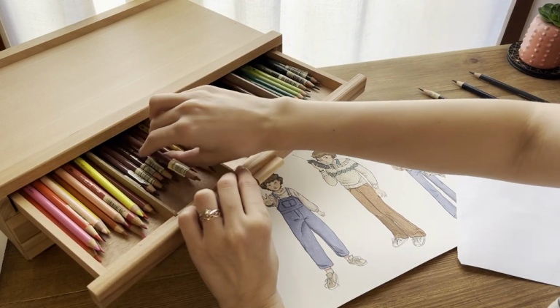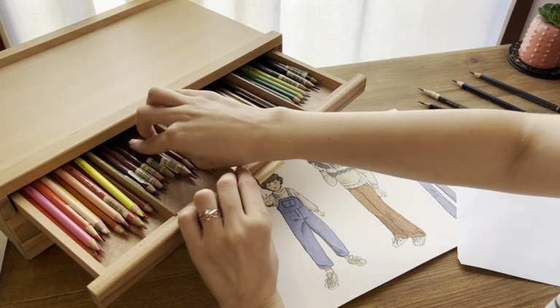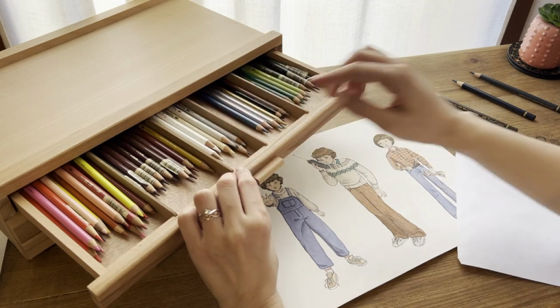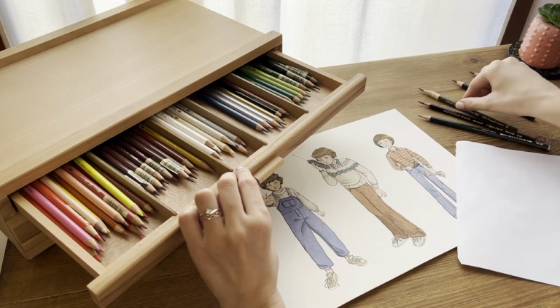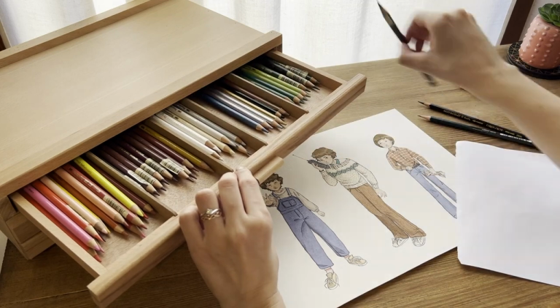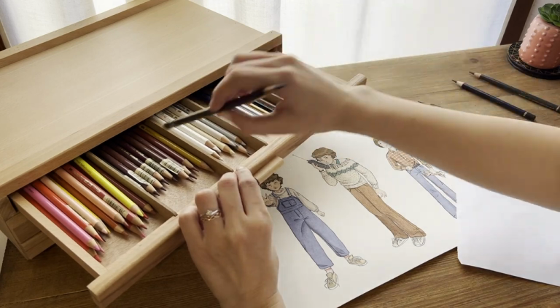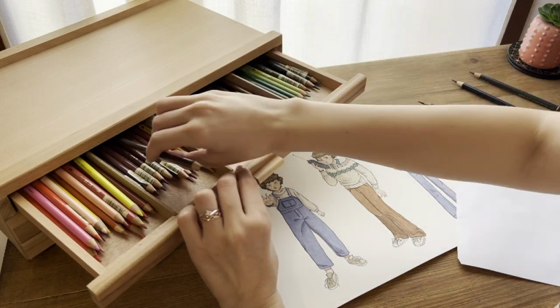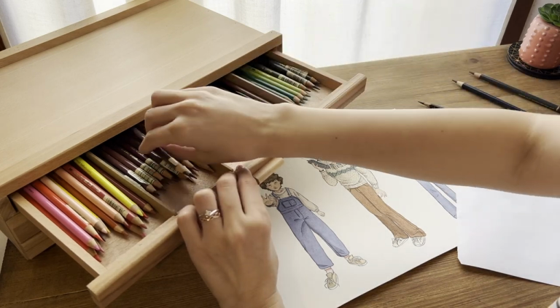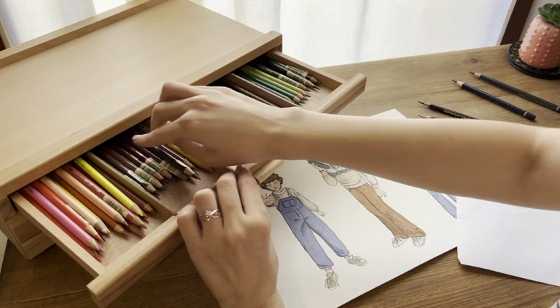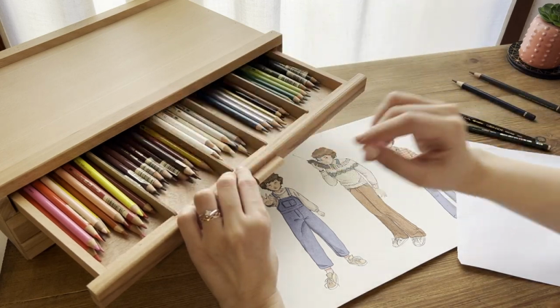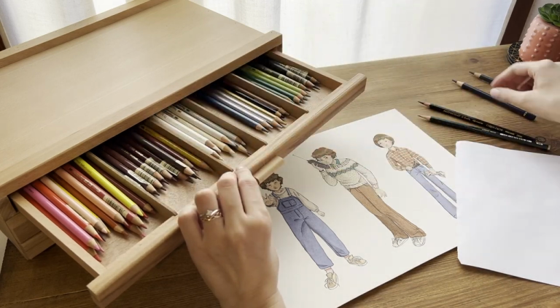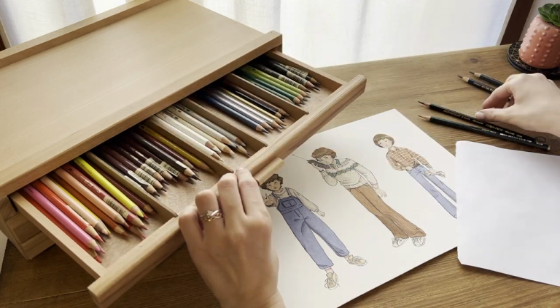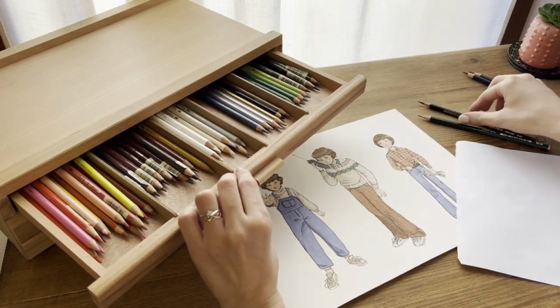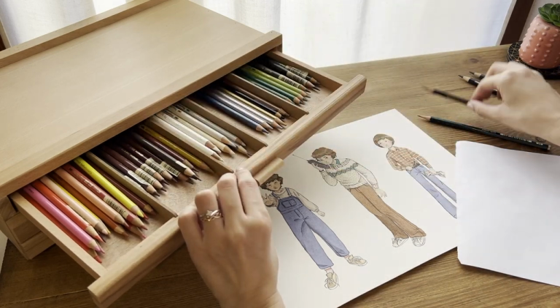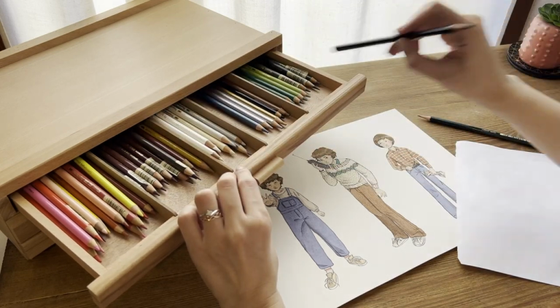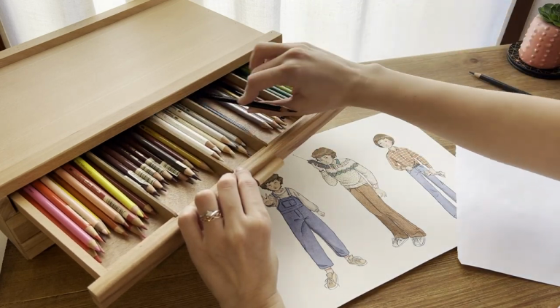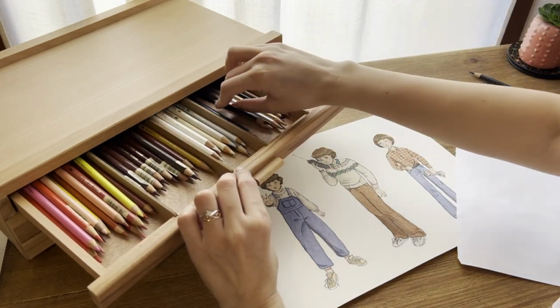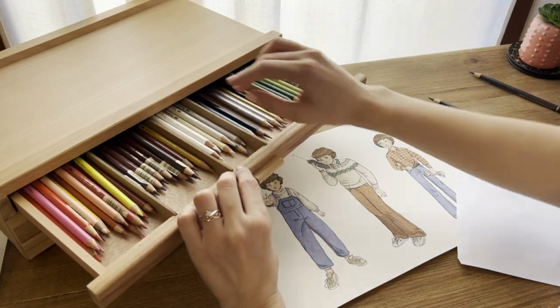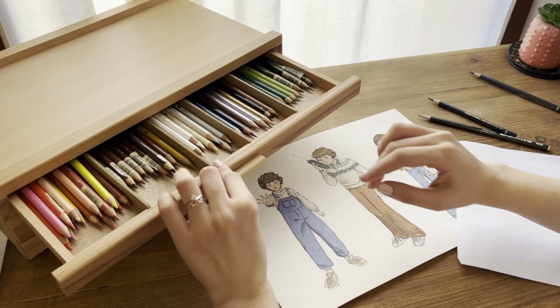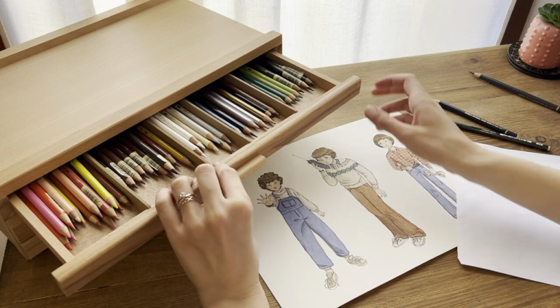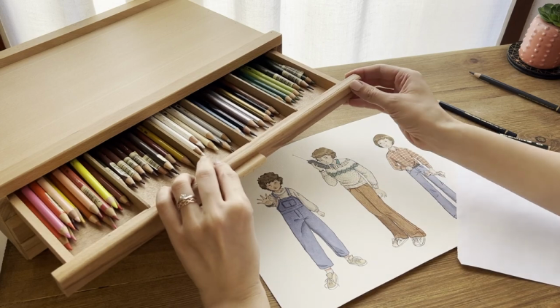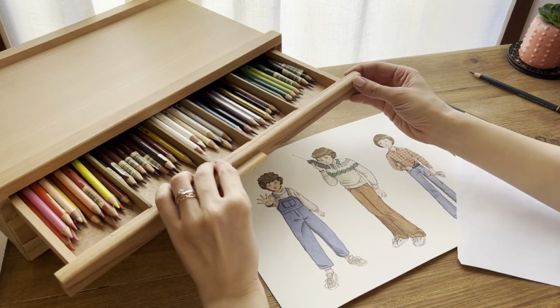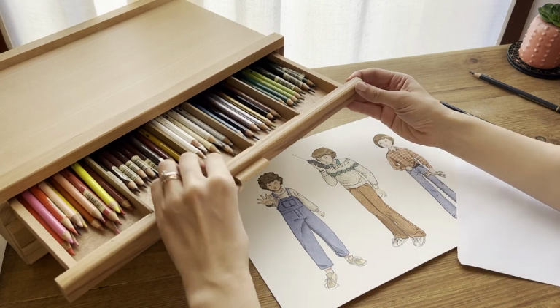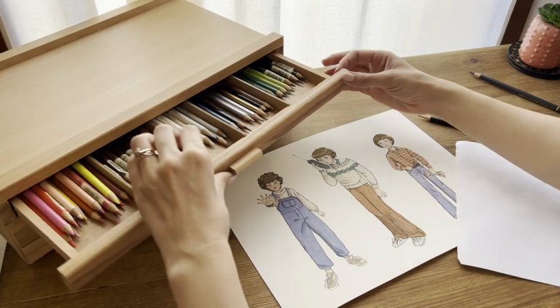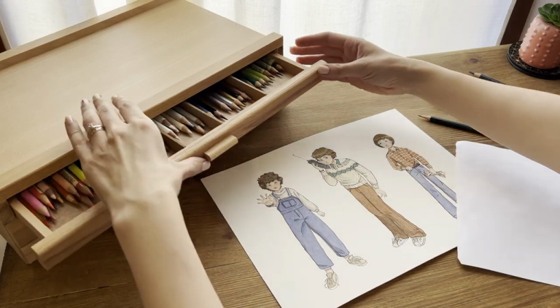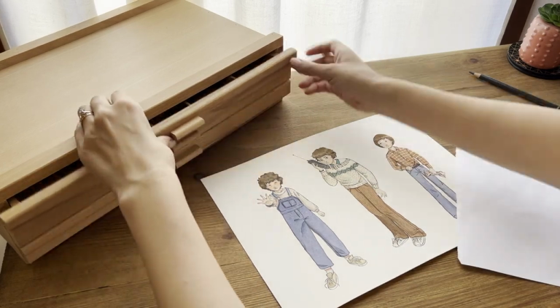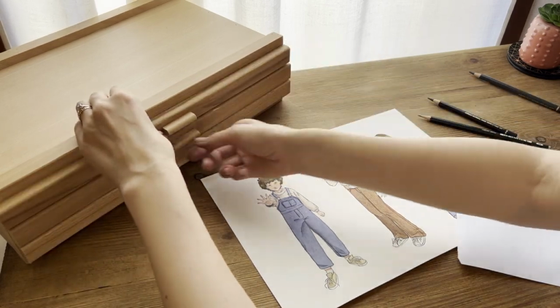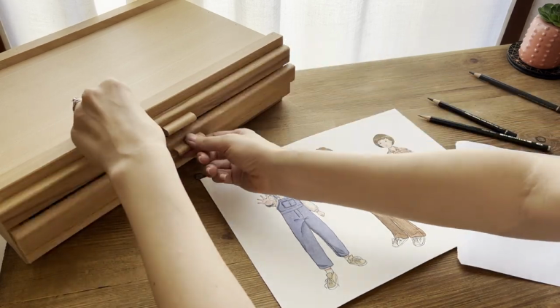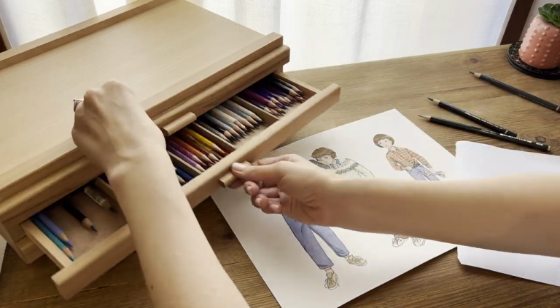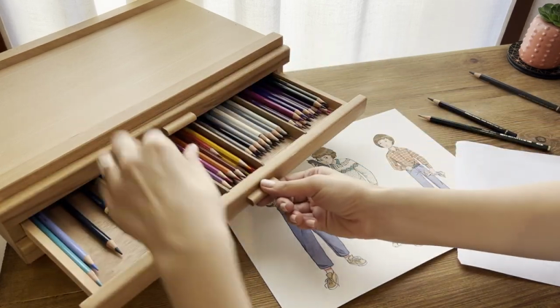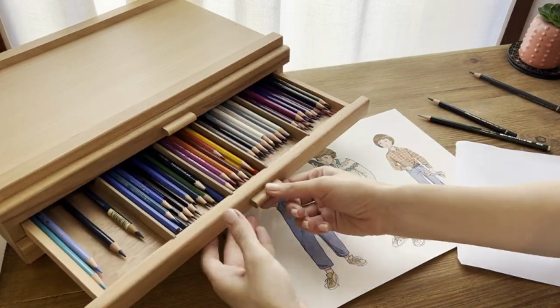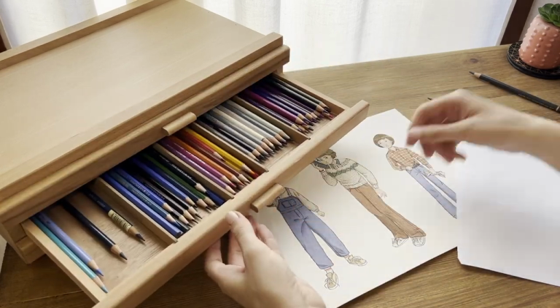If you love buying and testing many different tools and media like me, then you'll have the same problem, which is not having enough space to organize everything and have everything under eye.